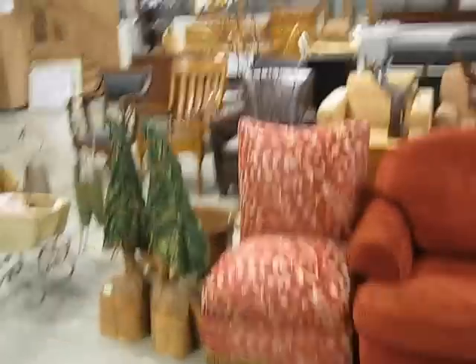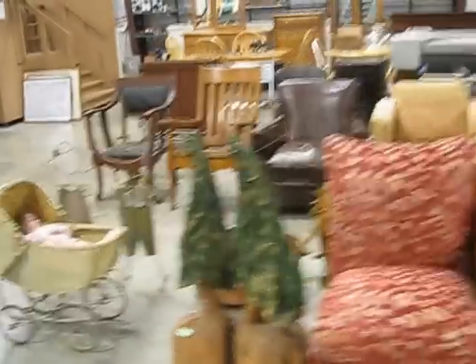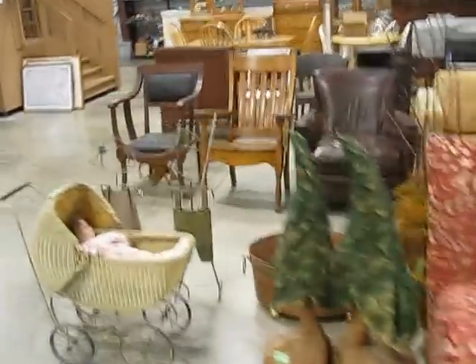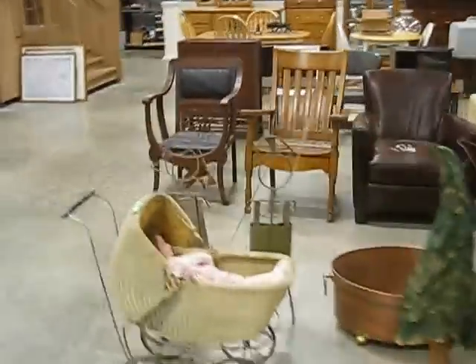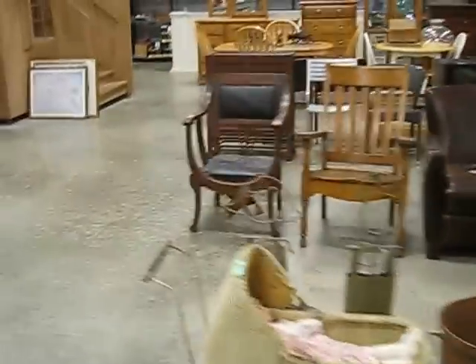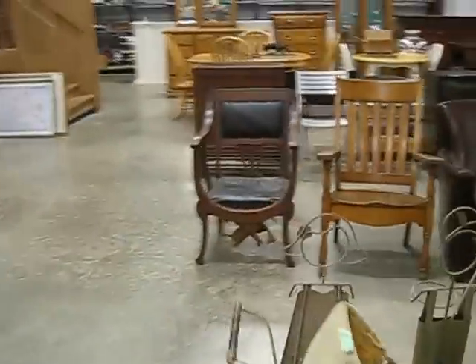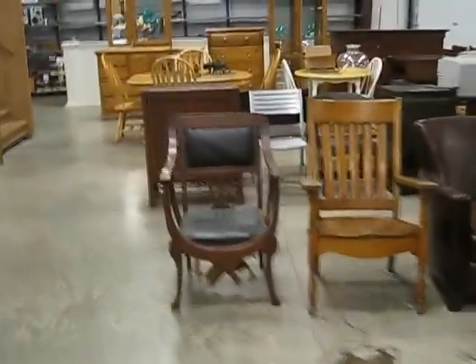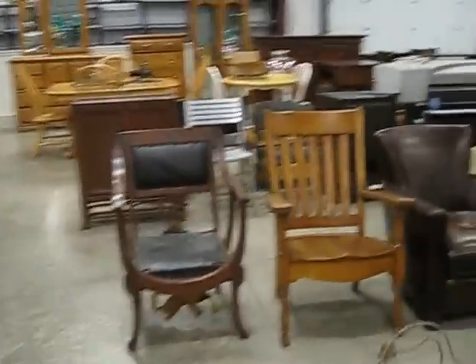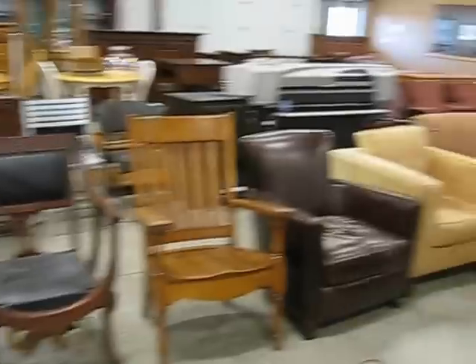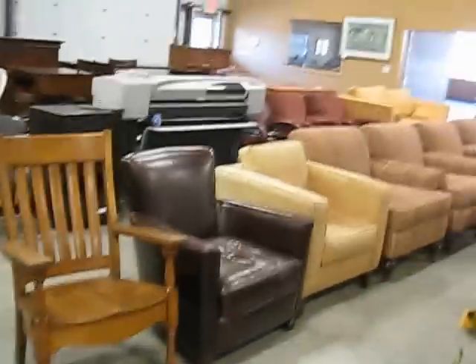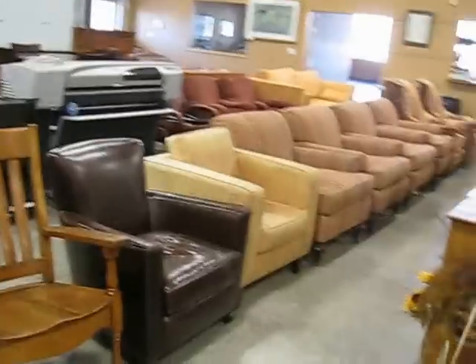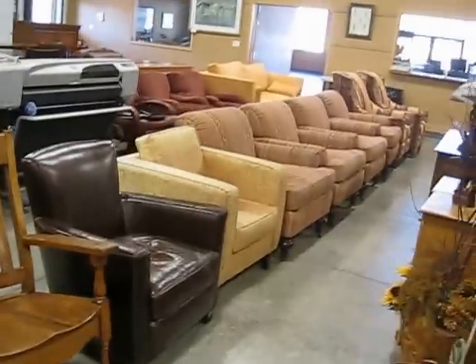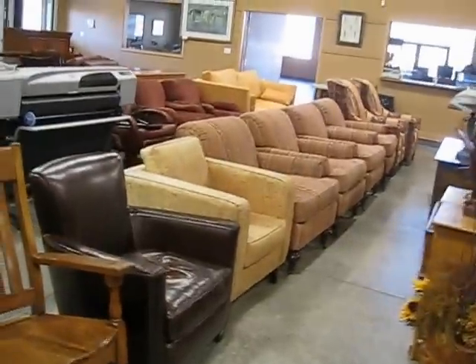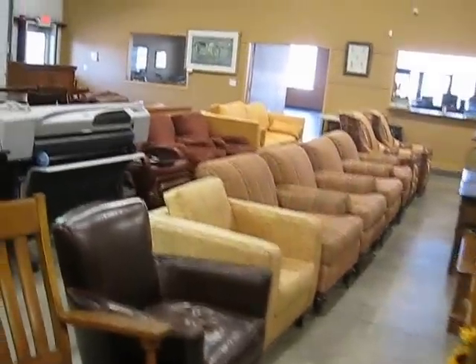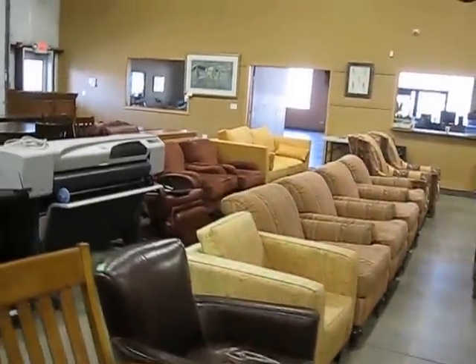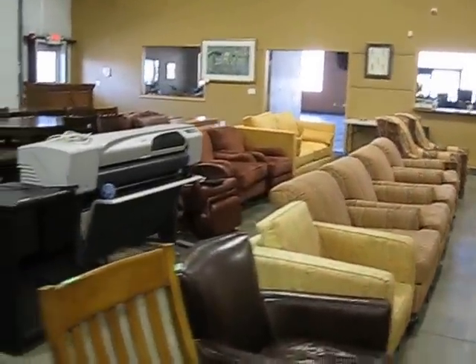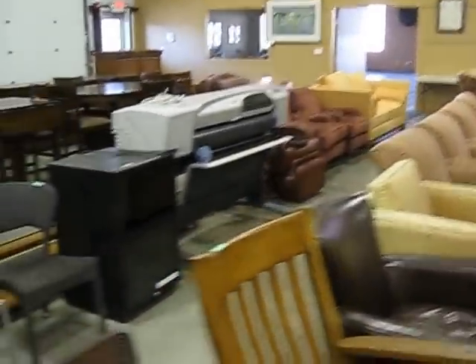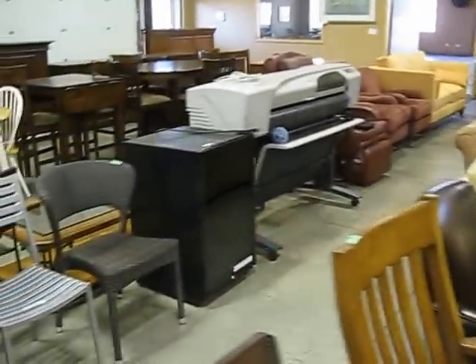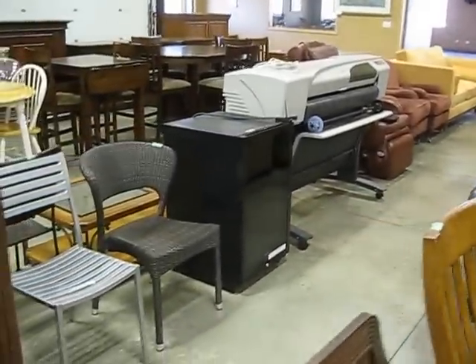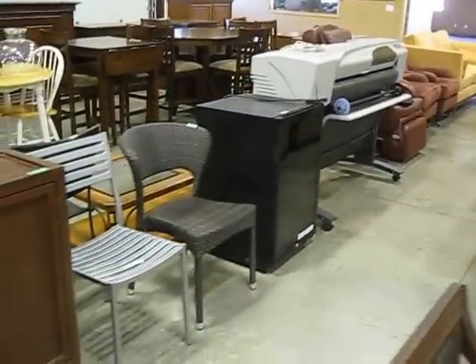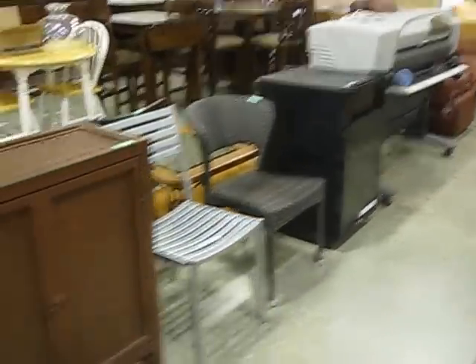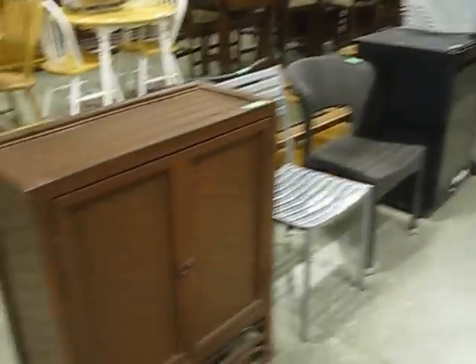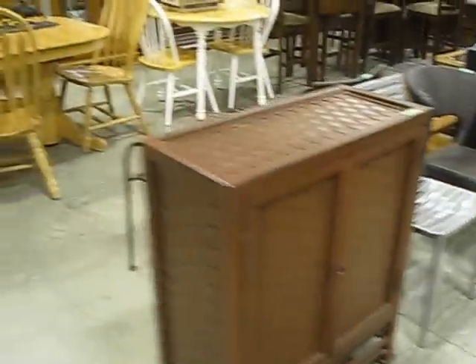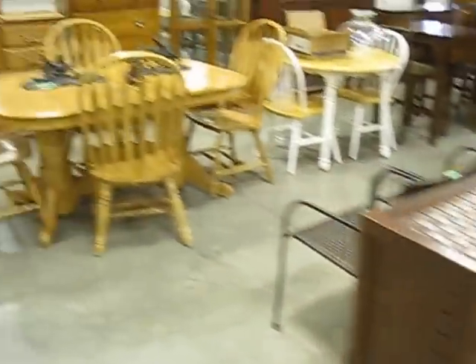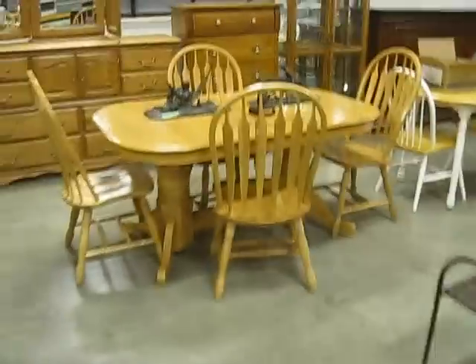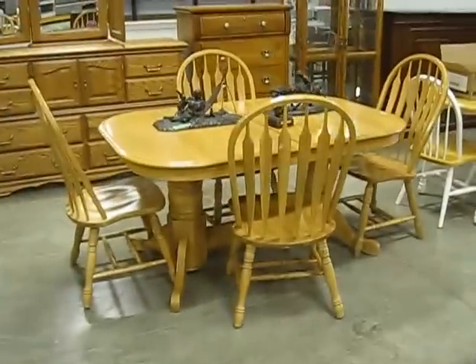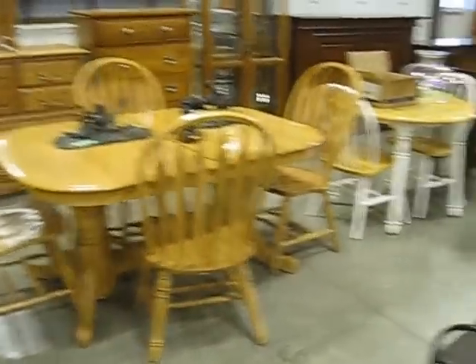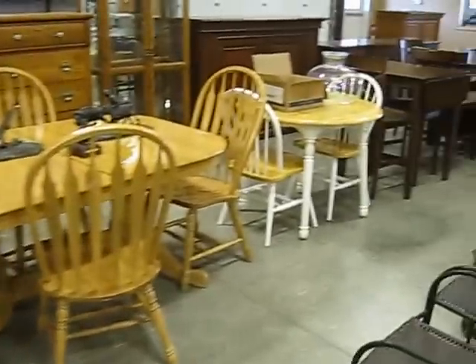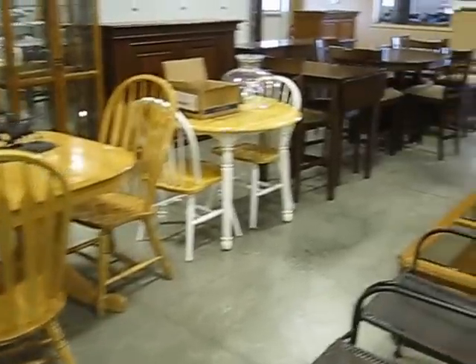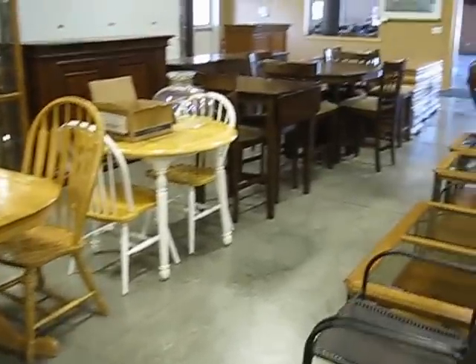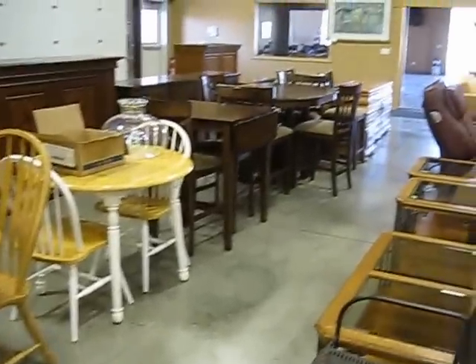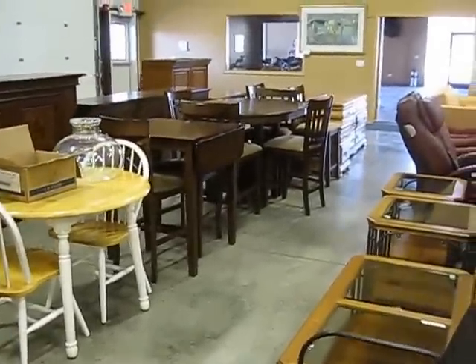A lot of different things to go through this week. Good quality home furniture, as you can see. Lots of rows of it. An HP big printer there. Back to the dining room sets and some bronzes and pub height dining sets.